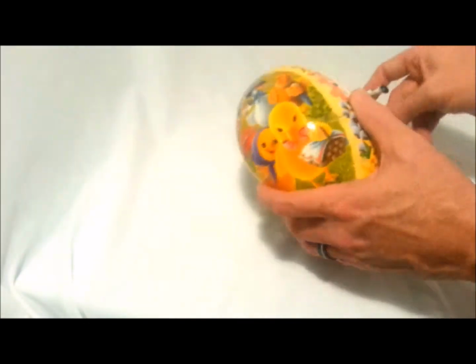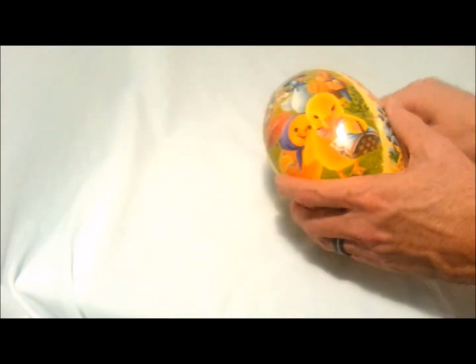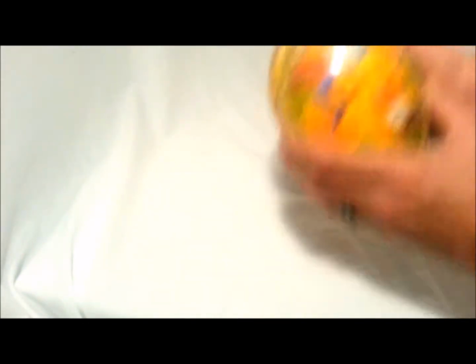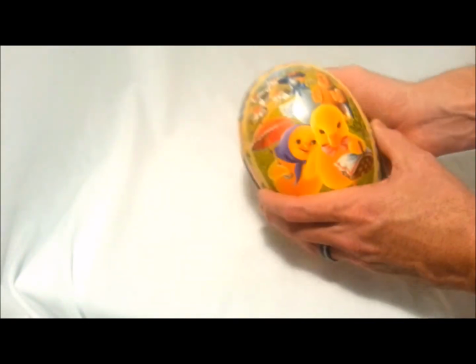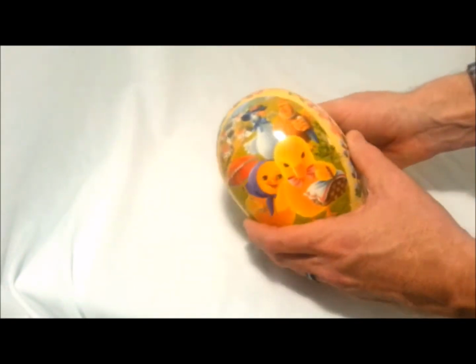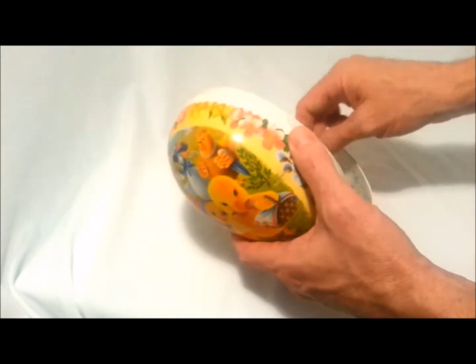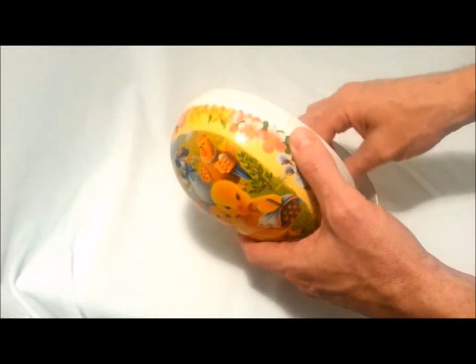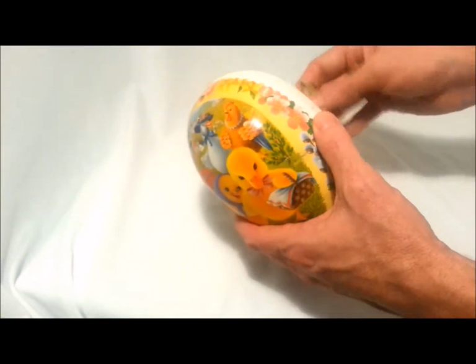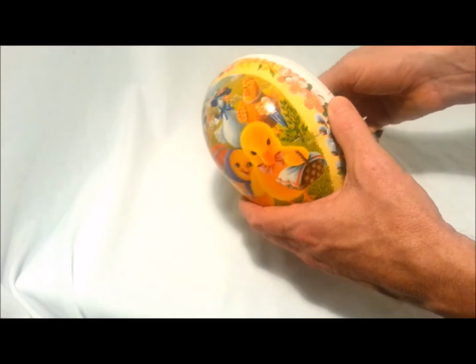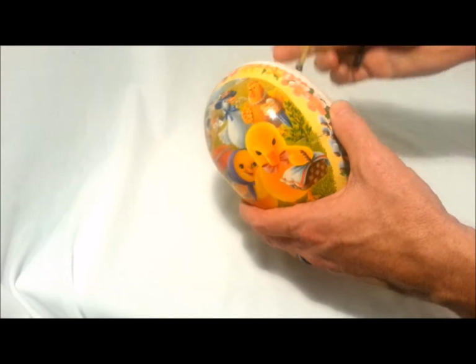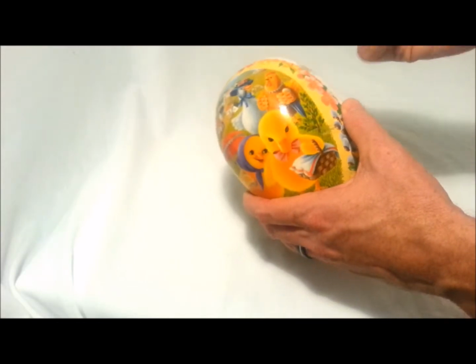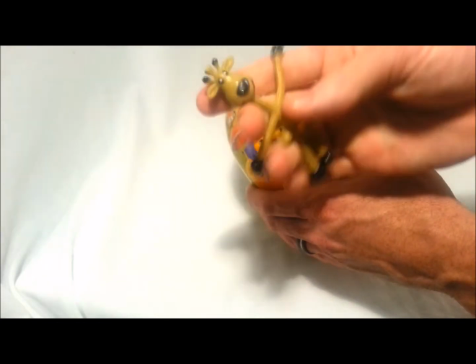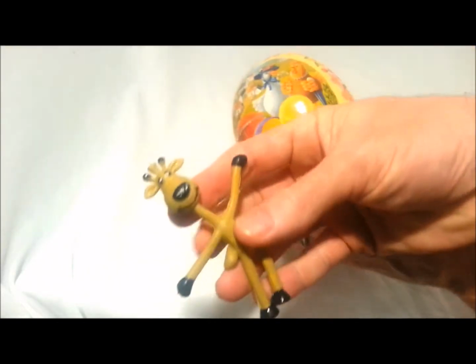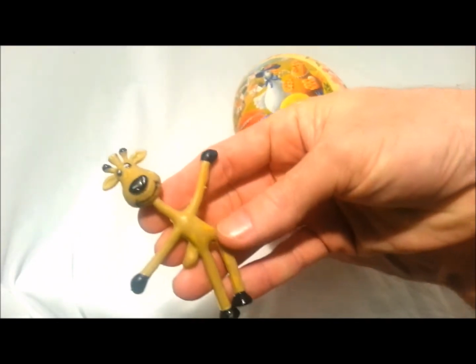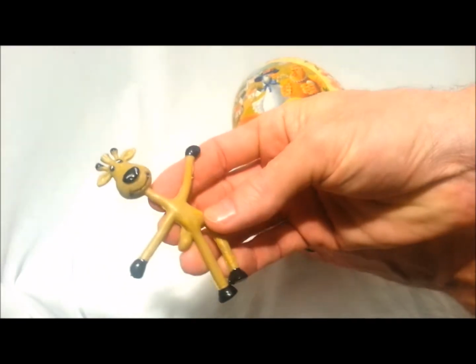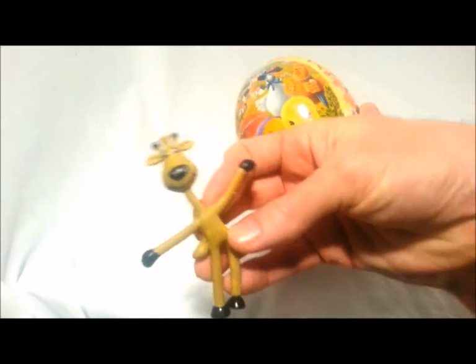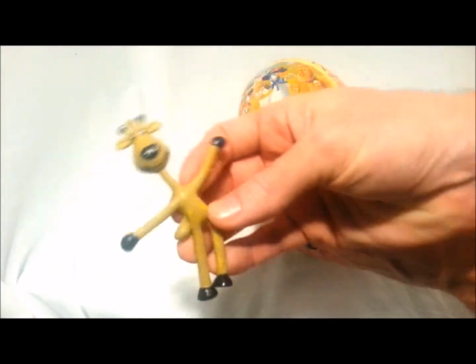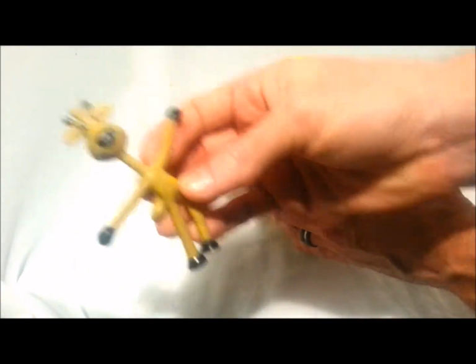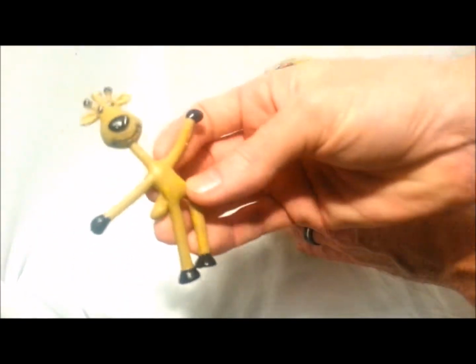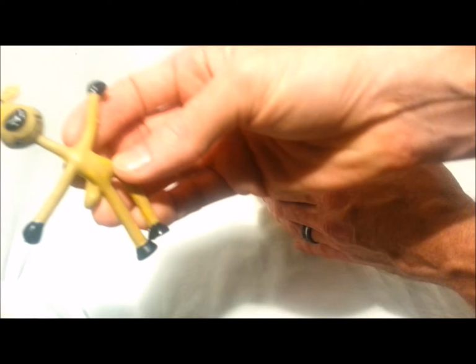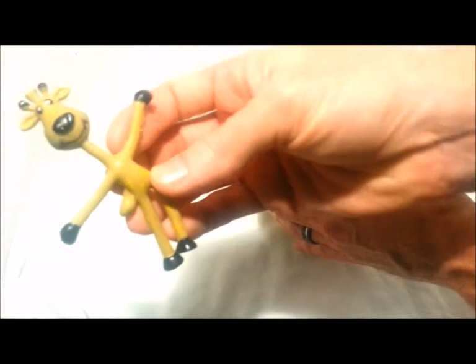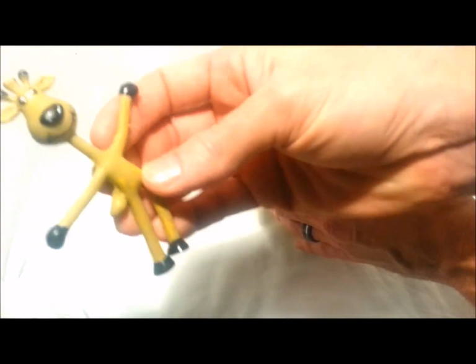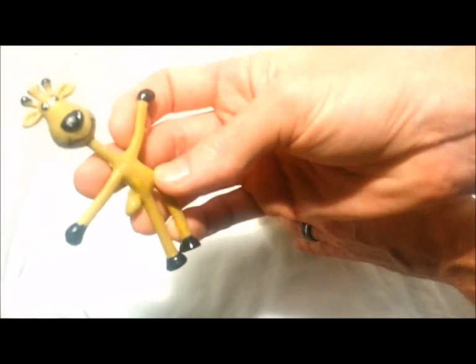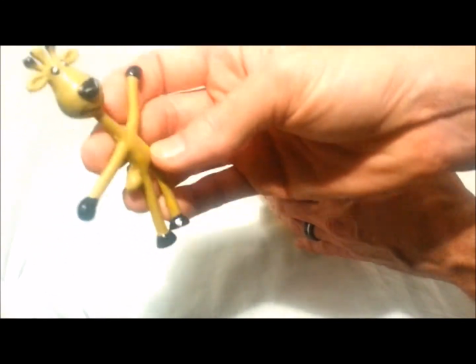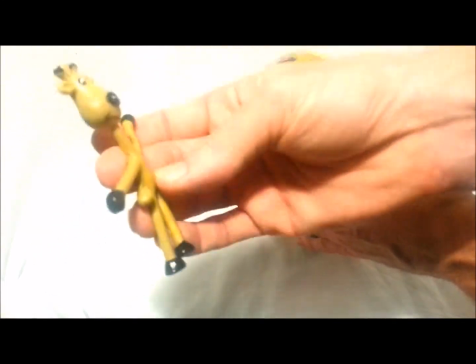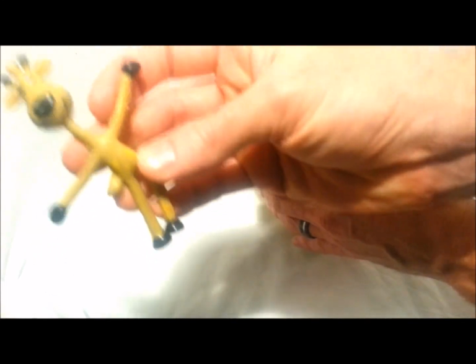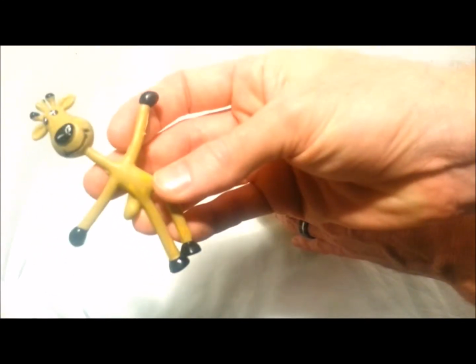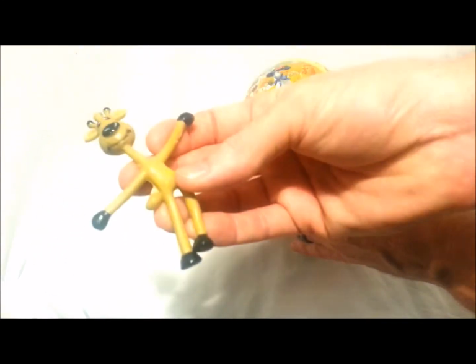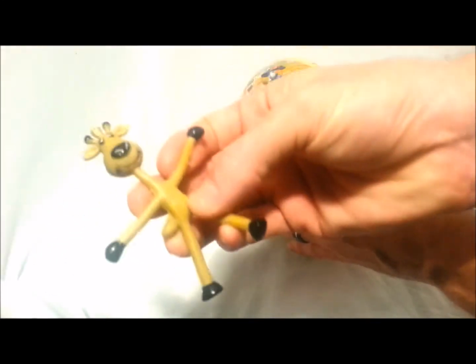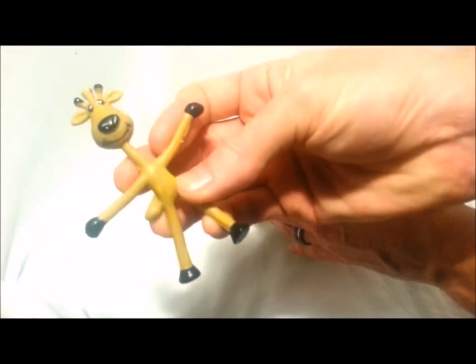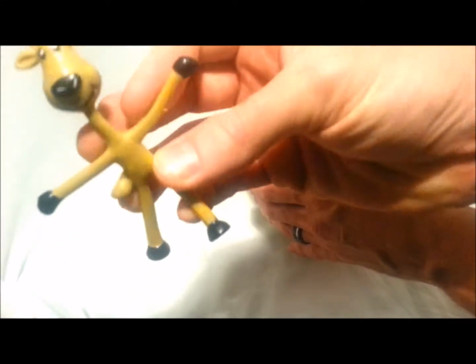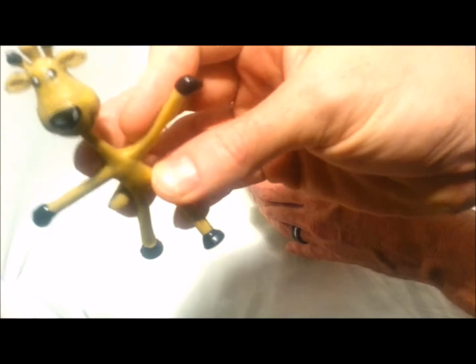Wow. What else do we have in here? There's a moose in here. It's another little guy. This one's a moose guy. Look at him. Wow, how fun is that? This is a moose guy.